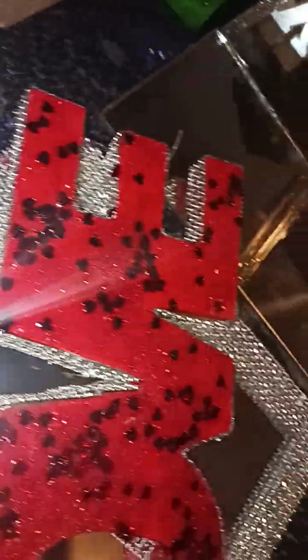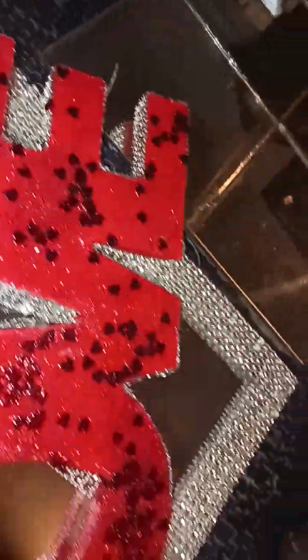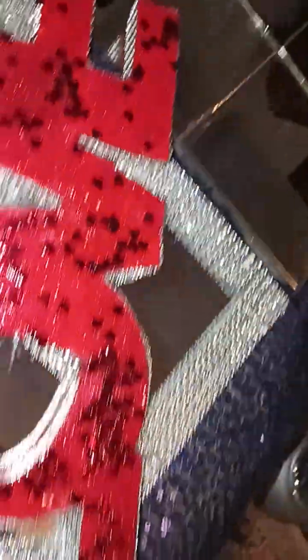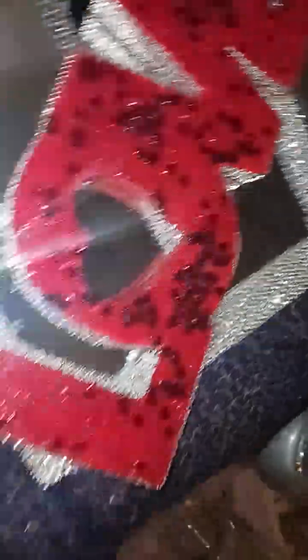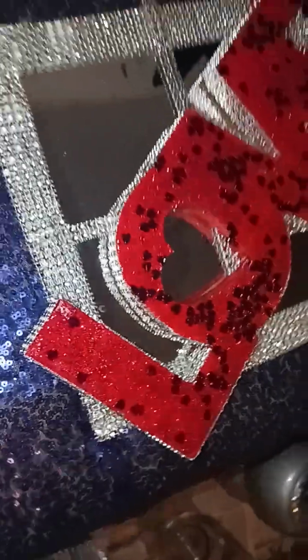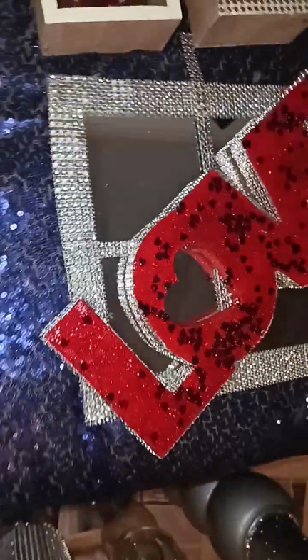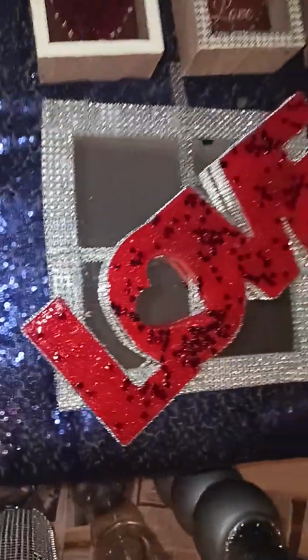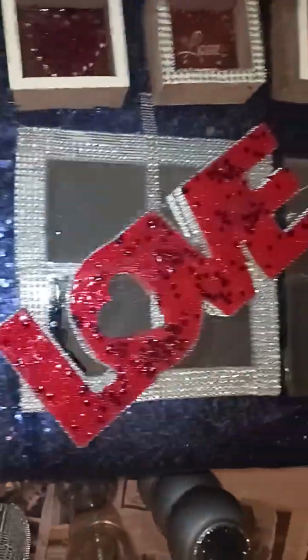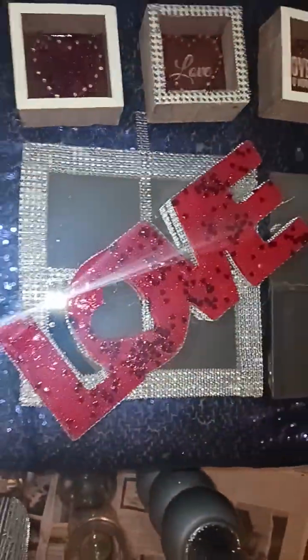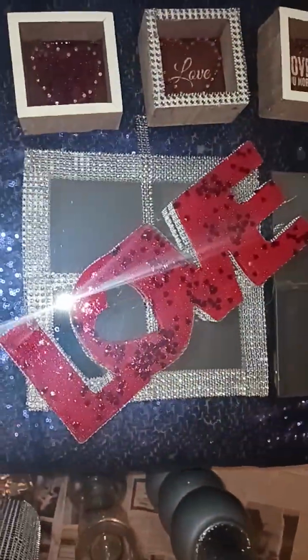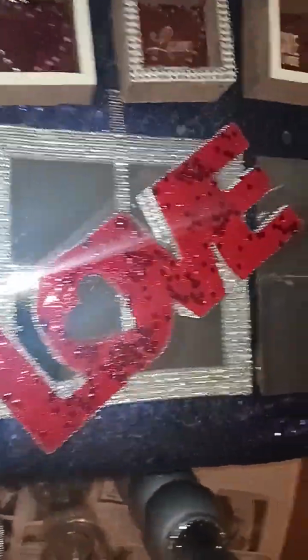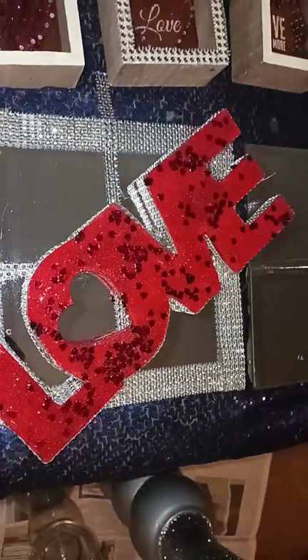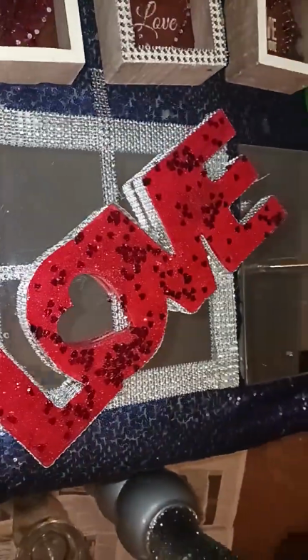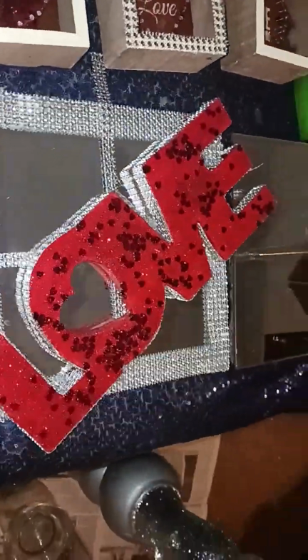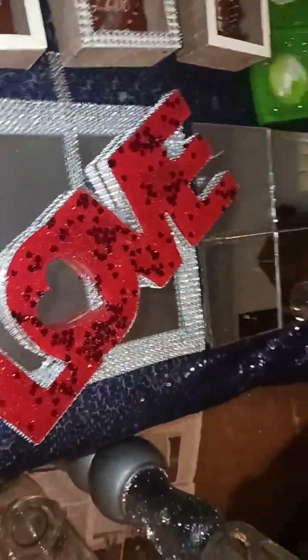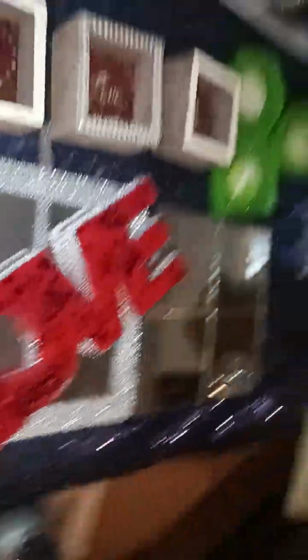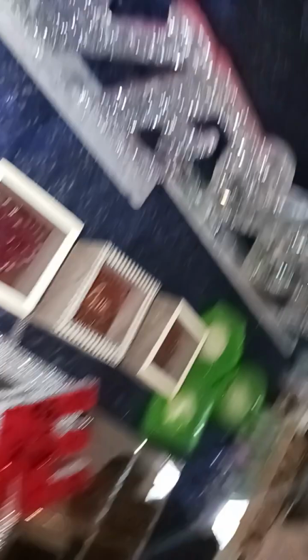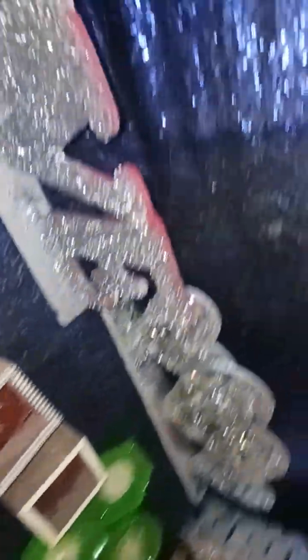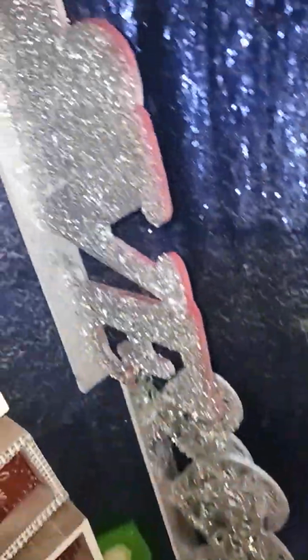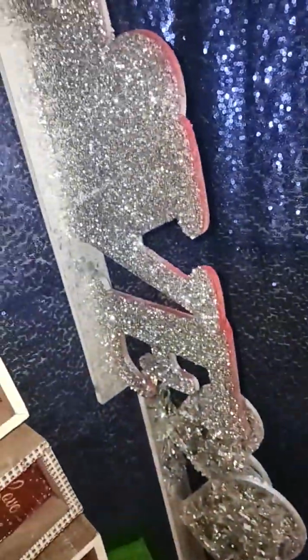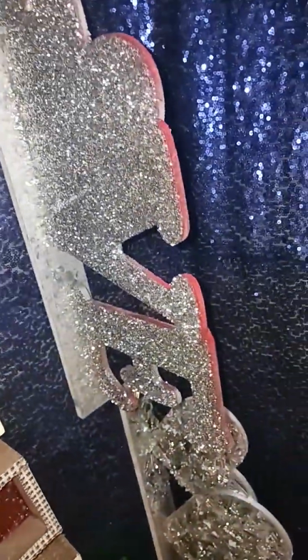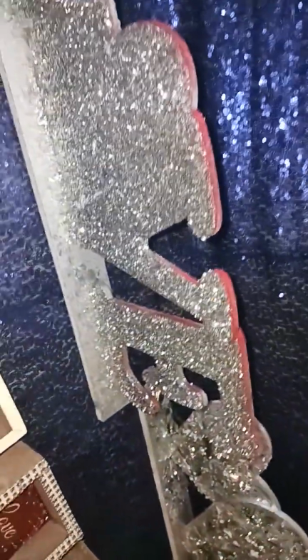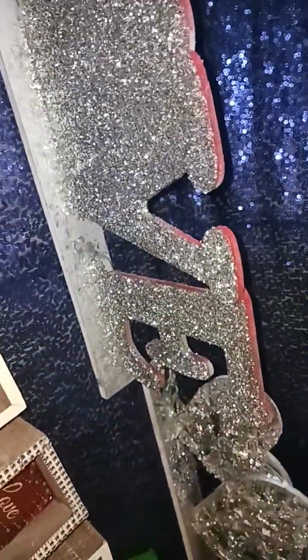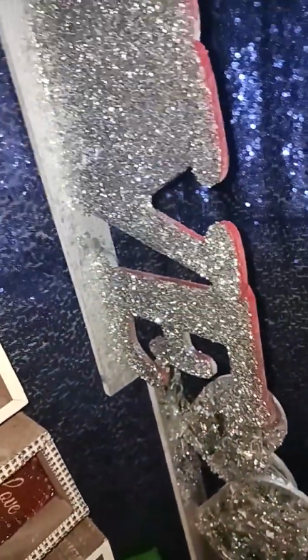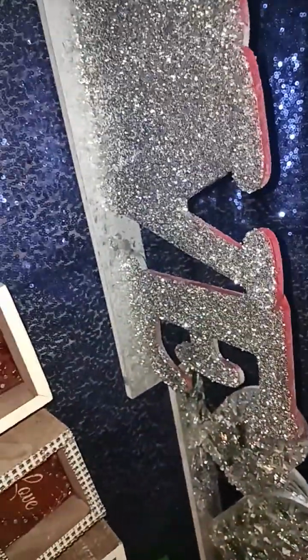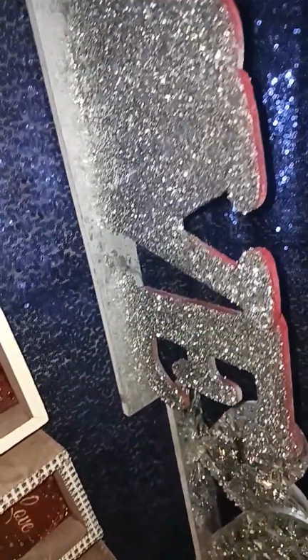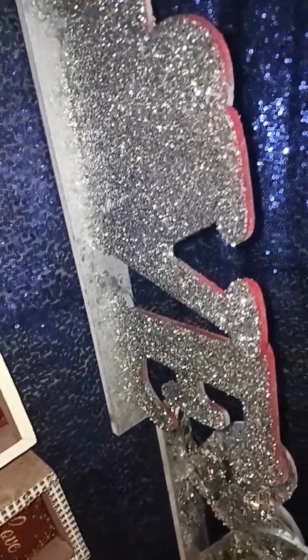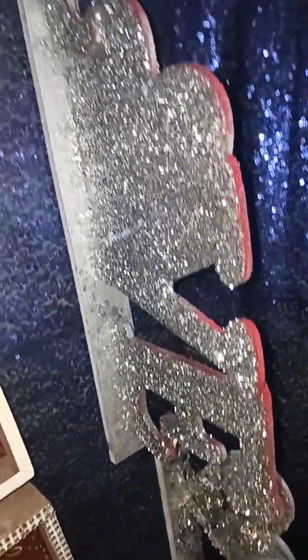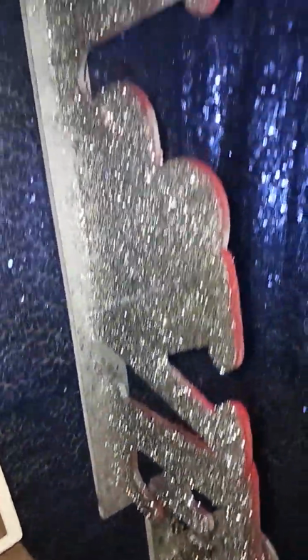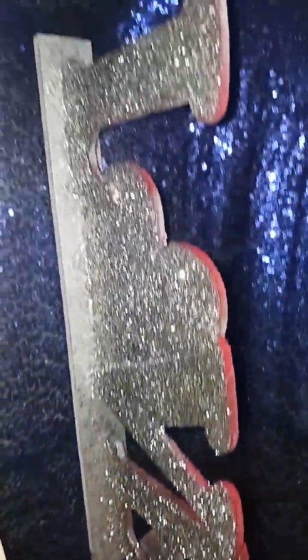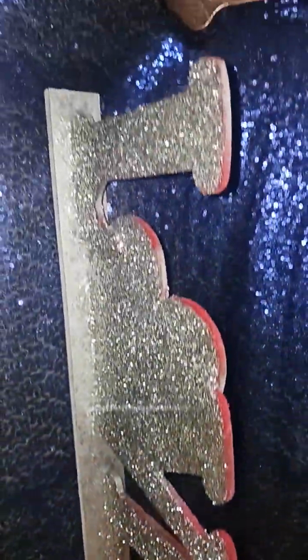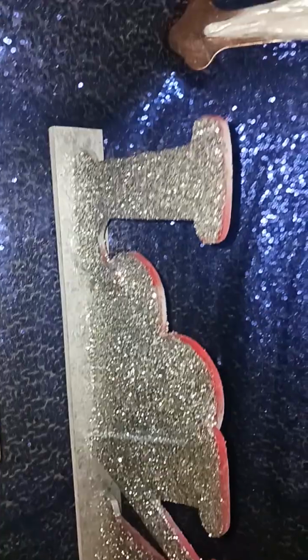Just glued everything down. This is also something I had from Valentine's Day — painted it, but I'm not finished with it though.